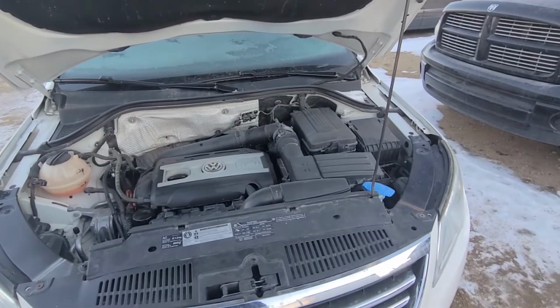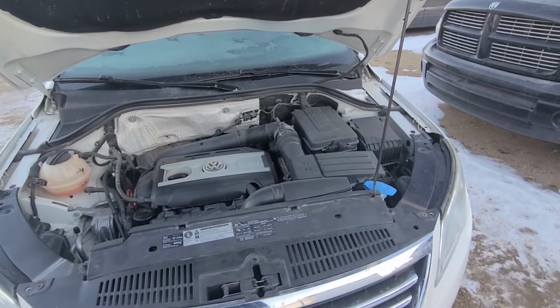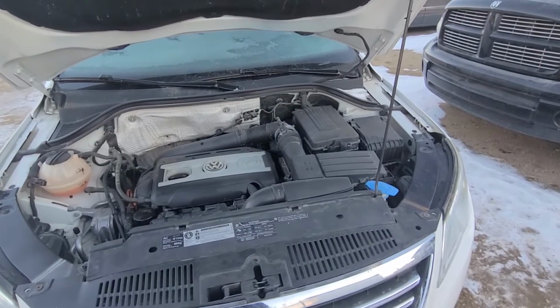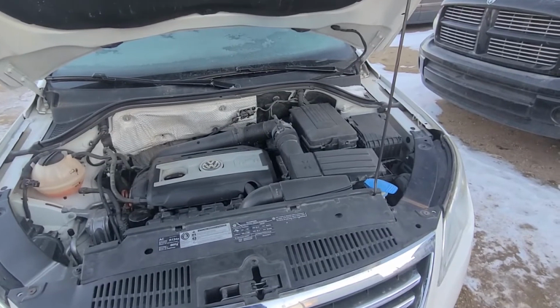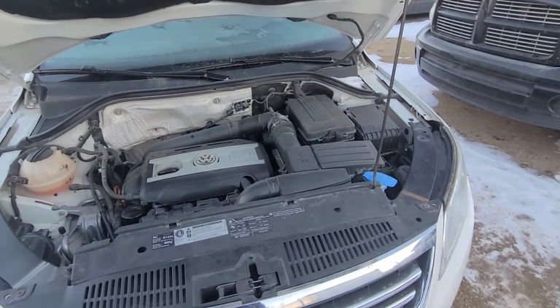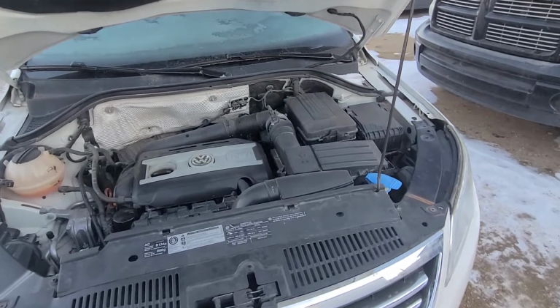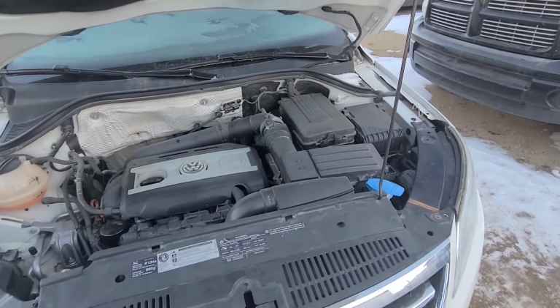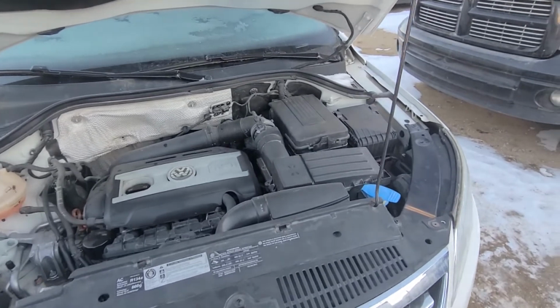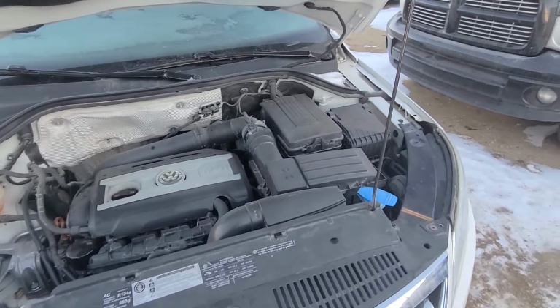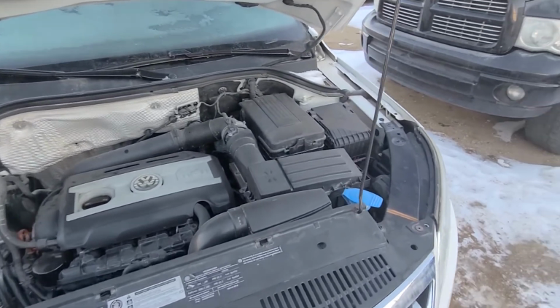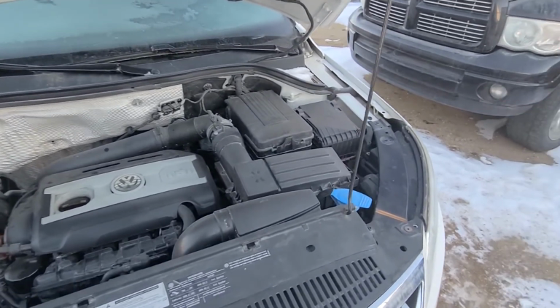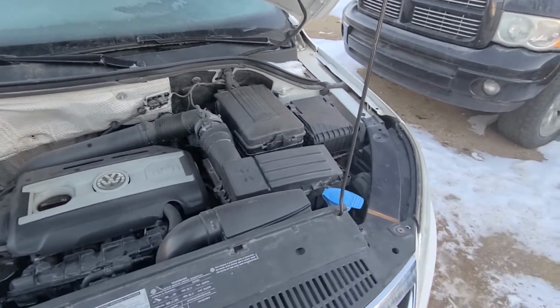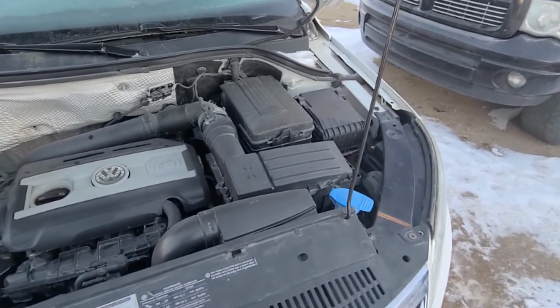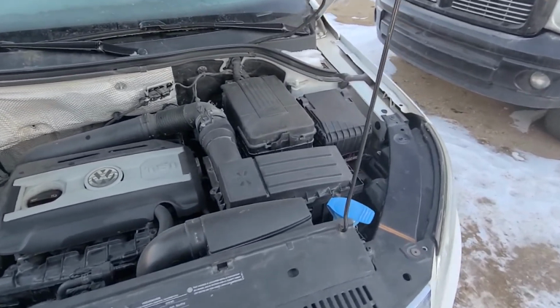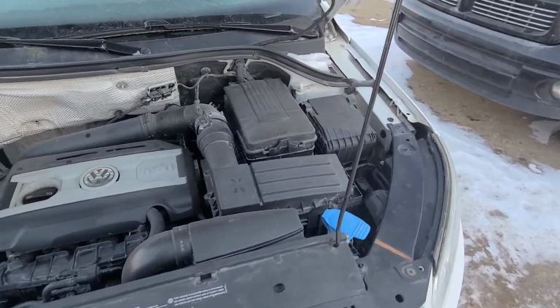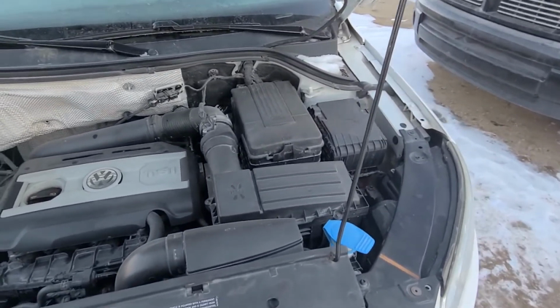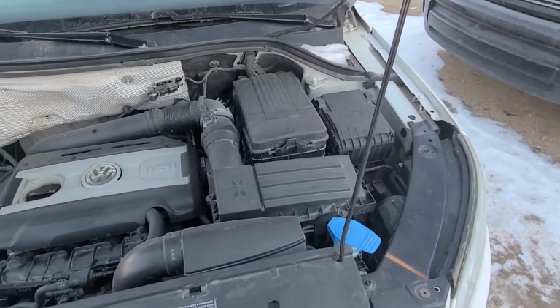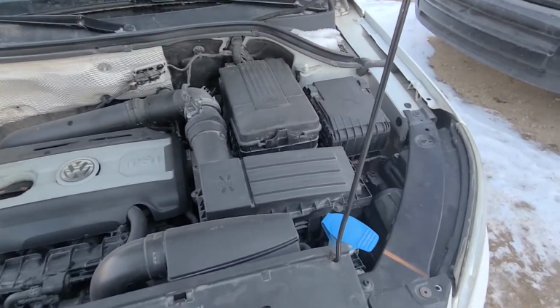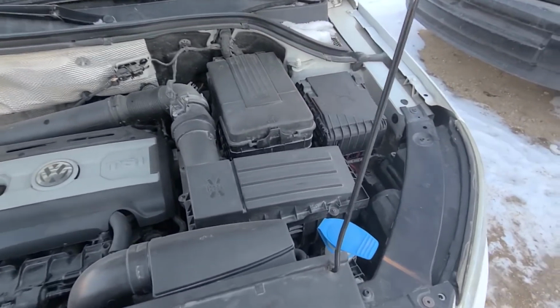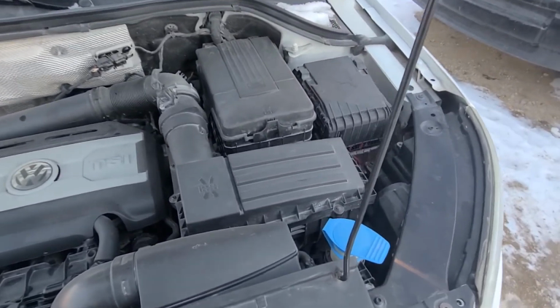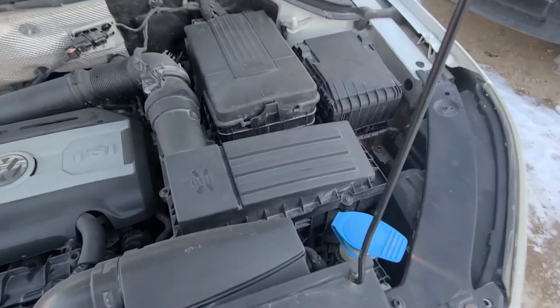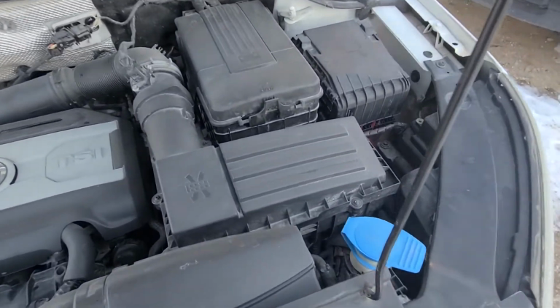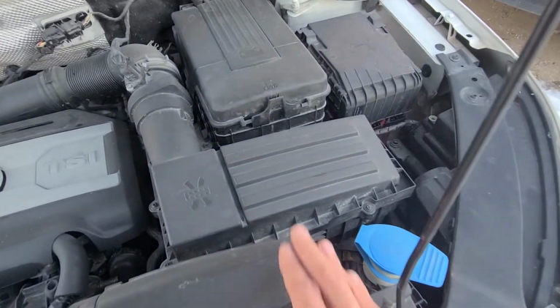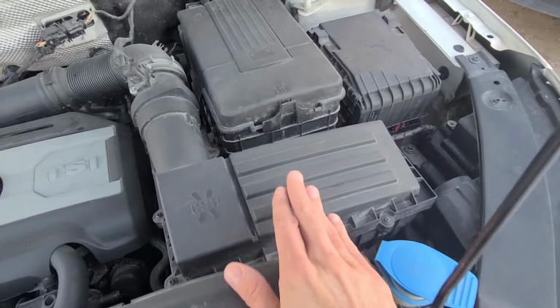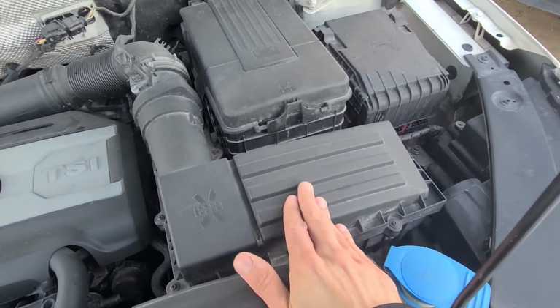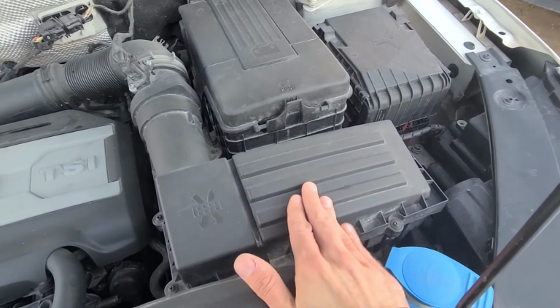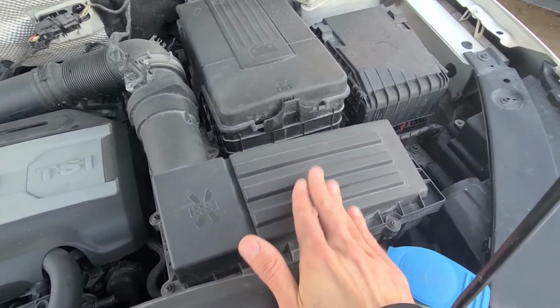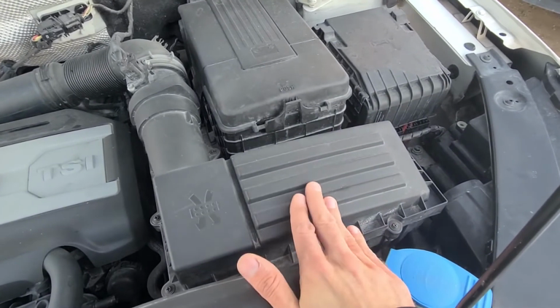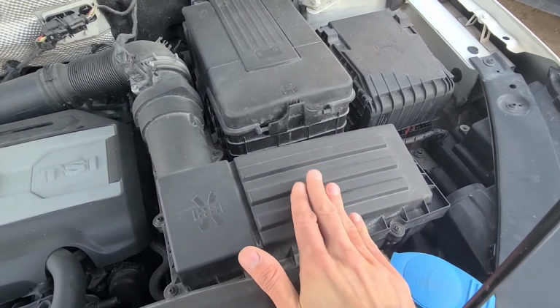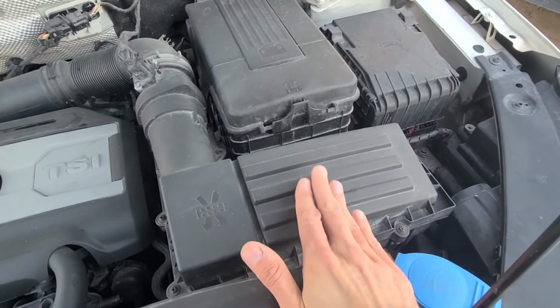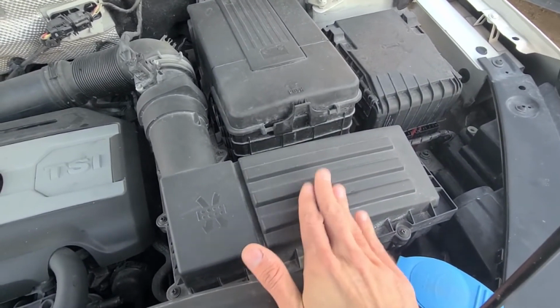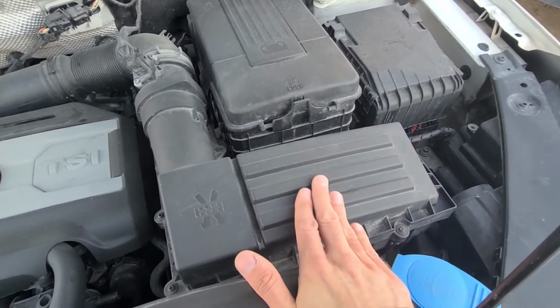First you want to open the front hood, and the engine air filter will be located right here under this cover.